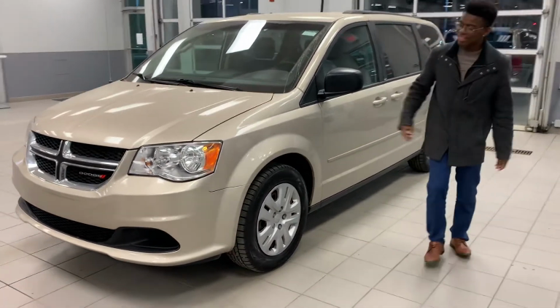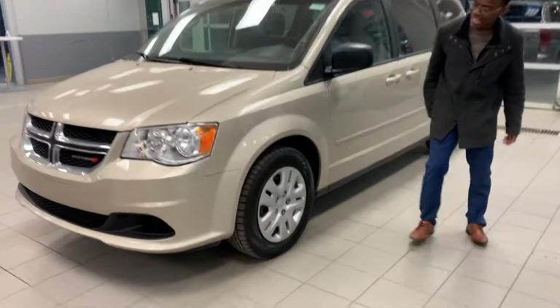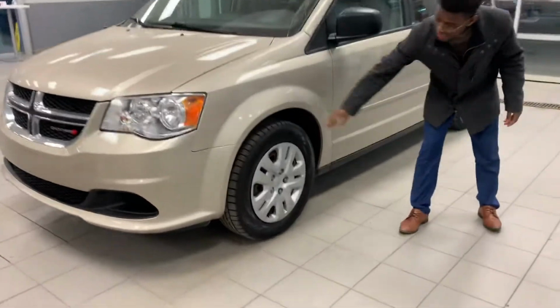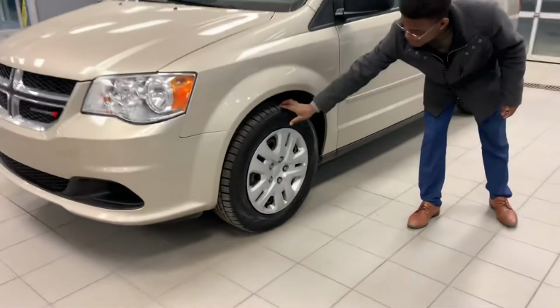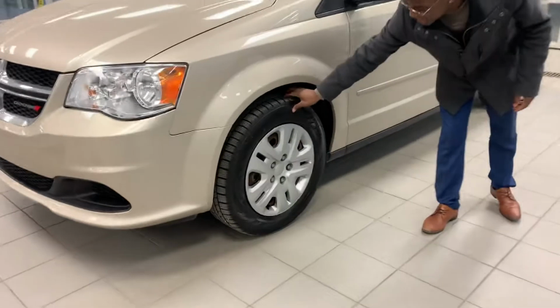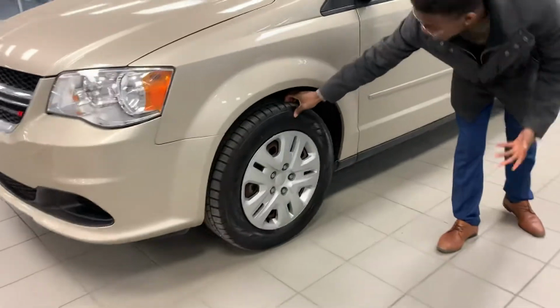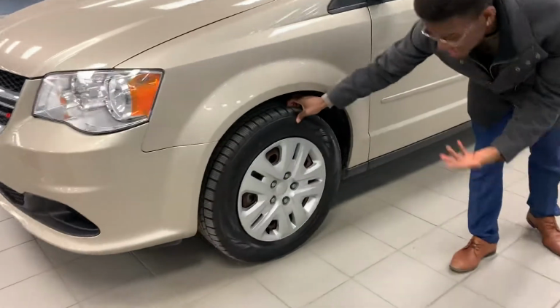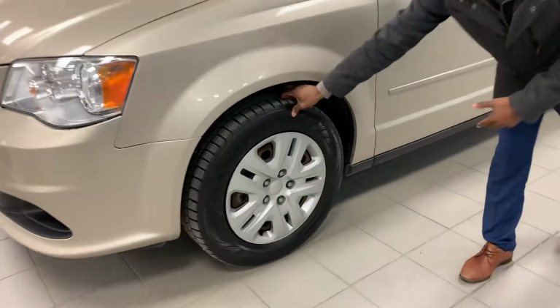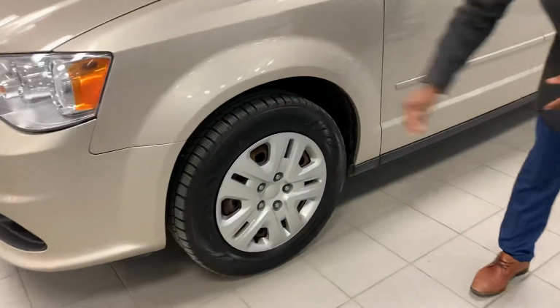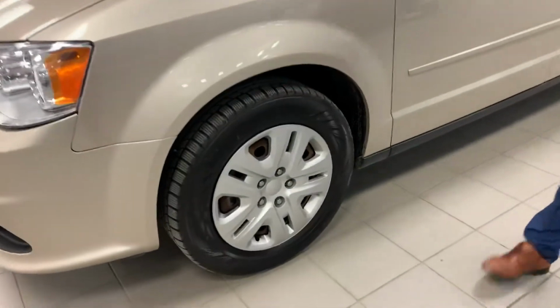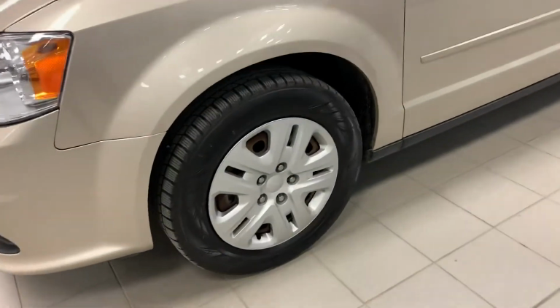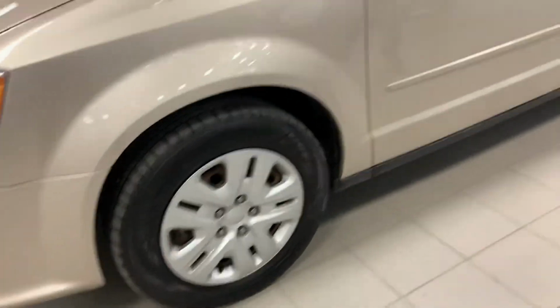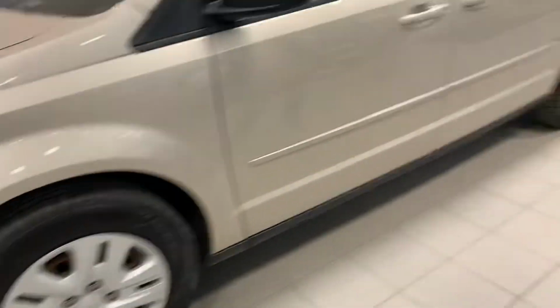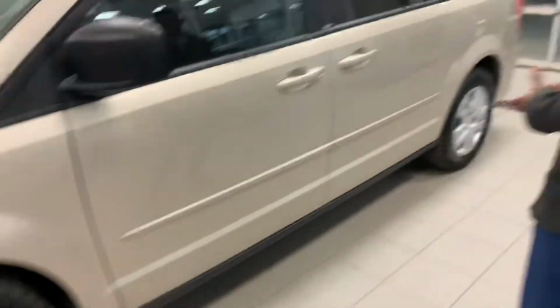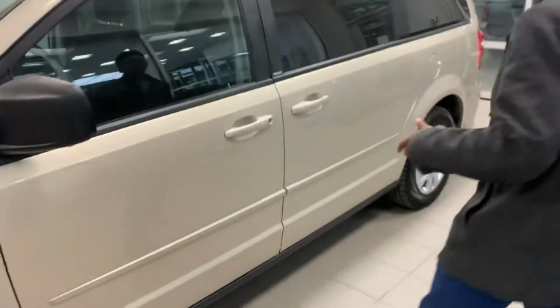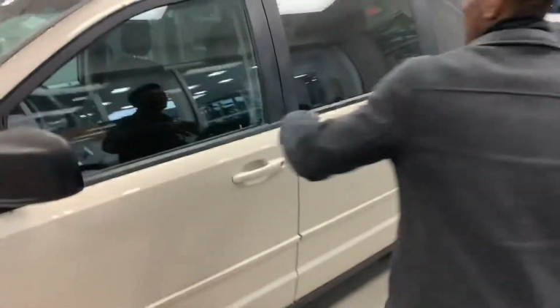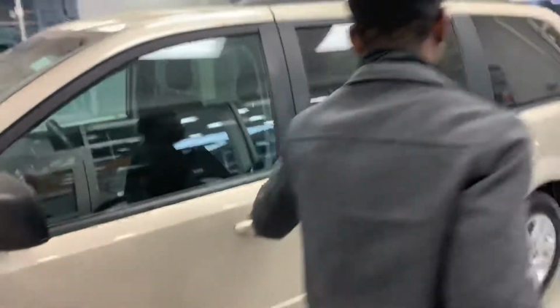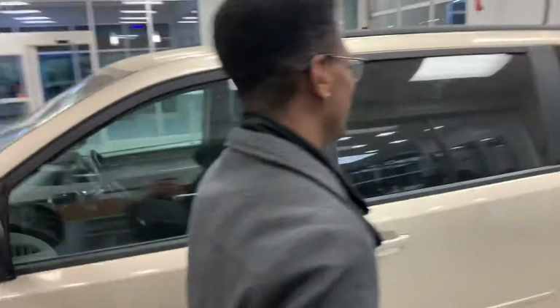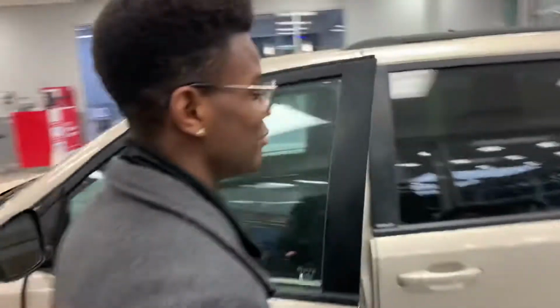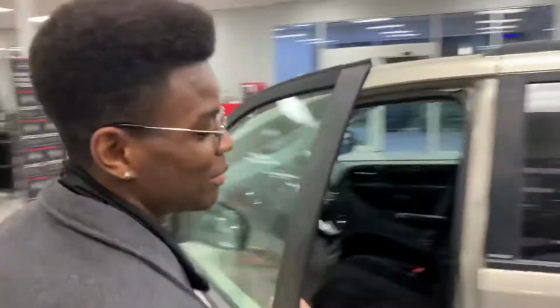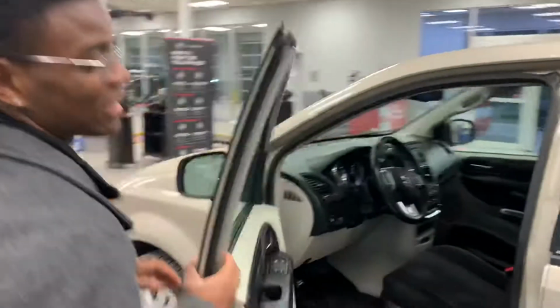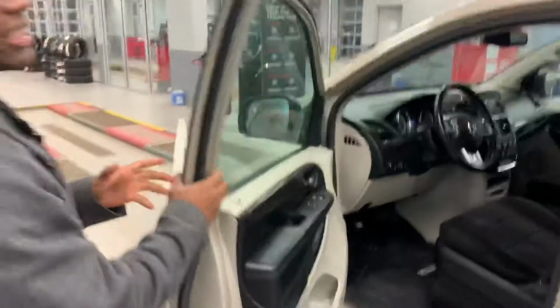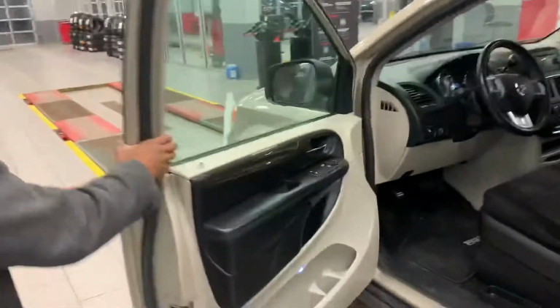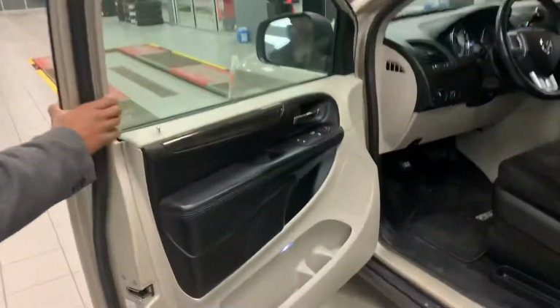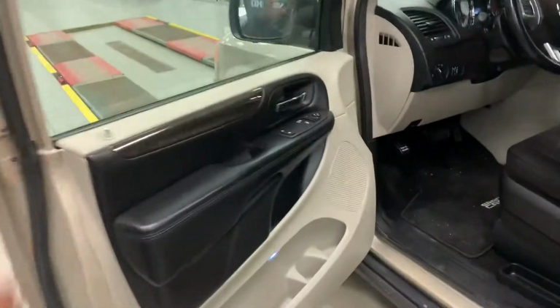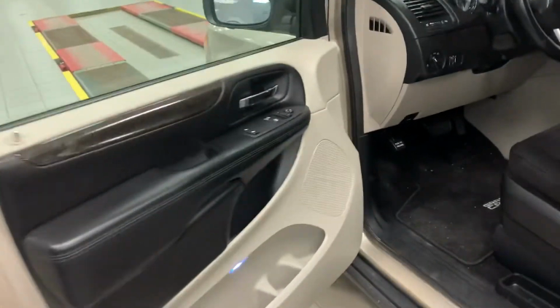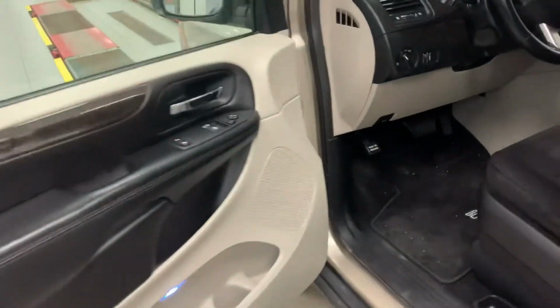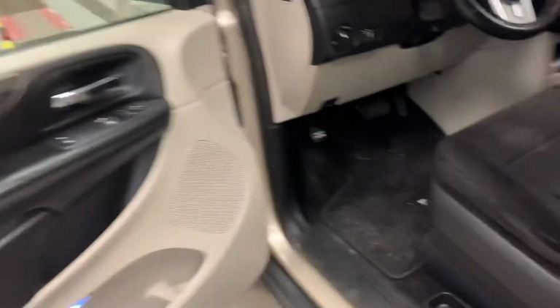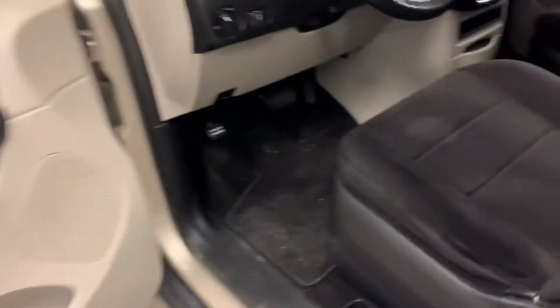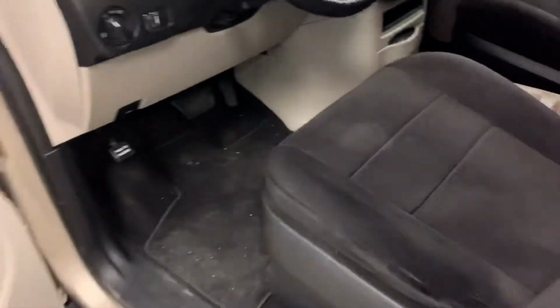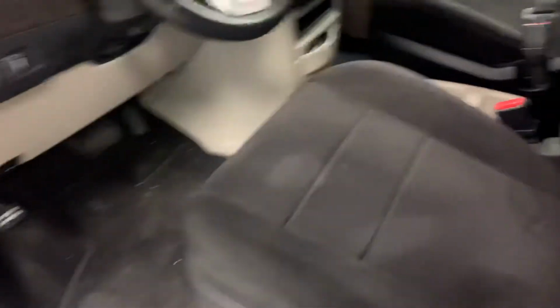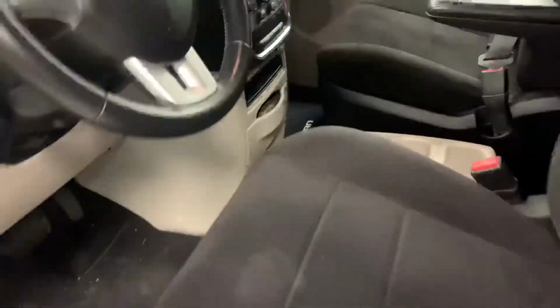On the side, we have practically brand new all-season tires with nice rim protectors, giving this van a gorgeous look.